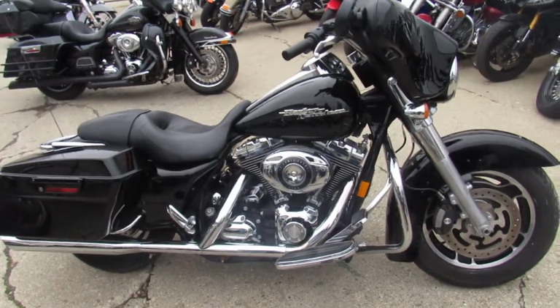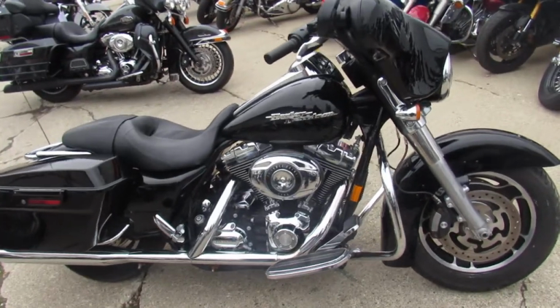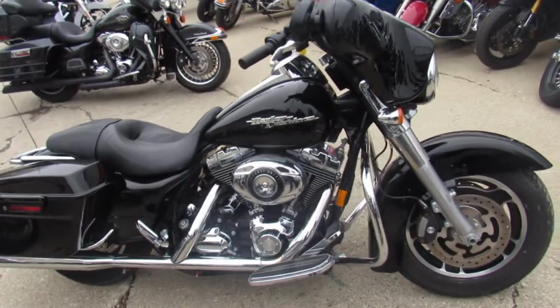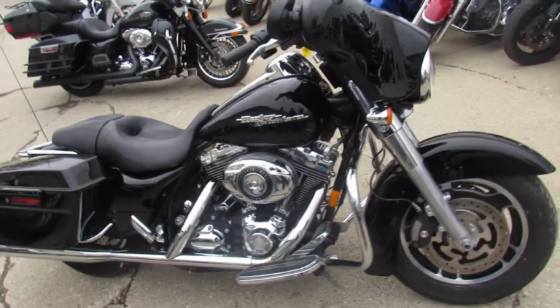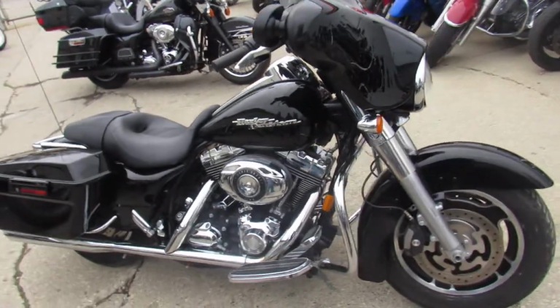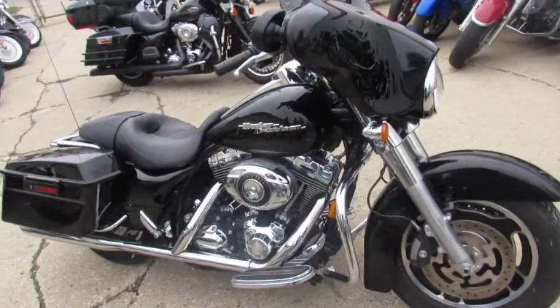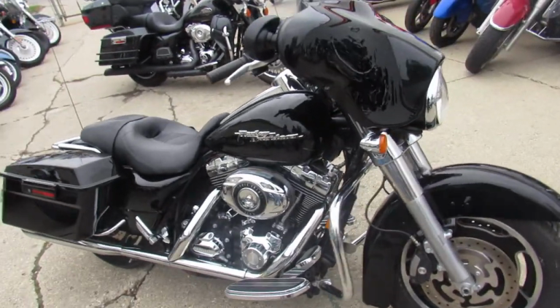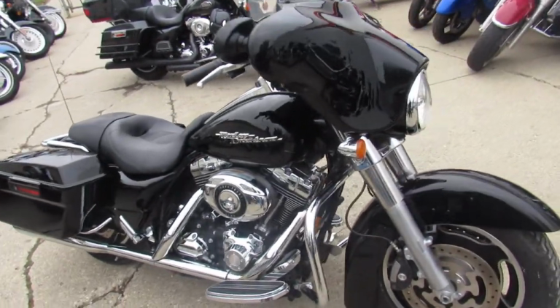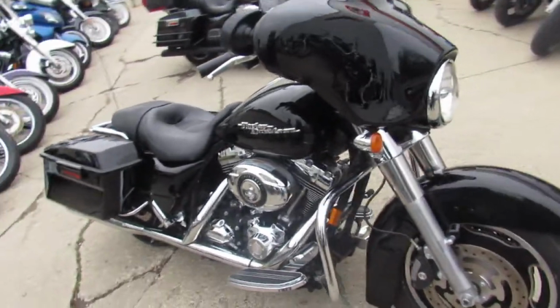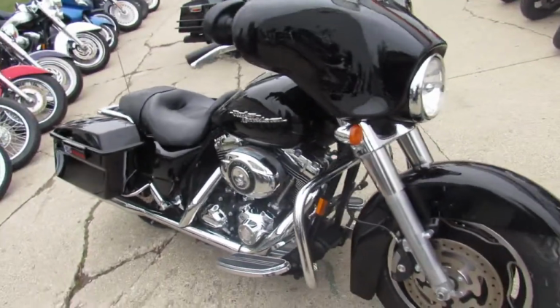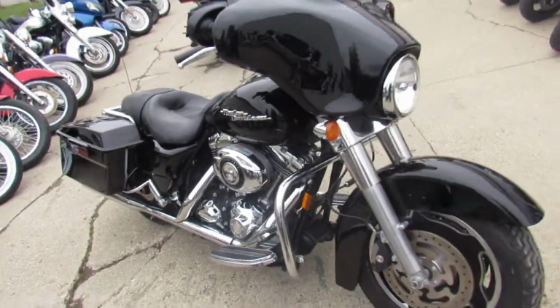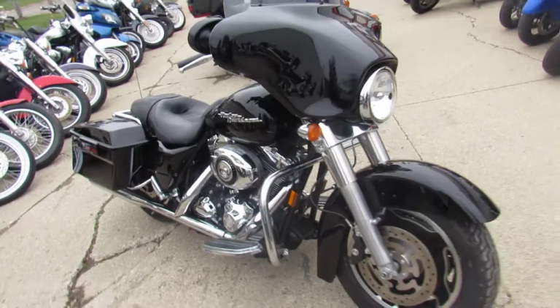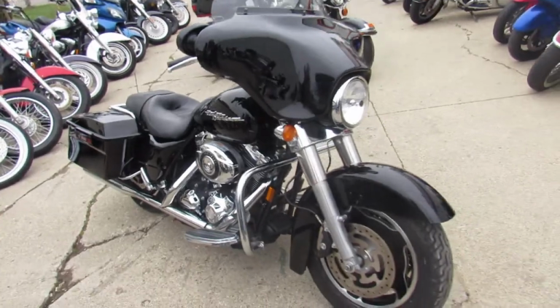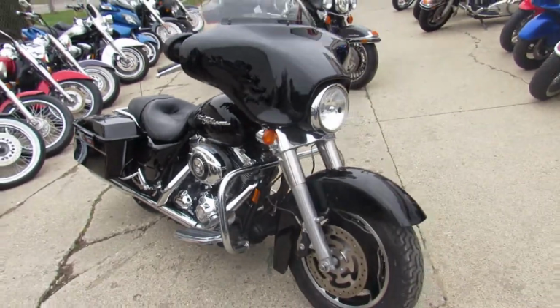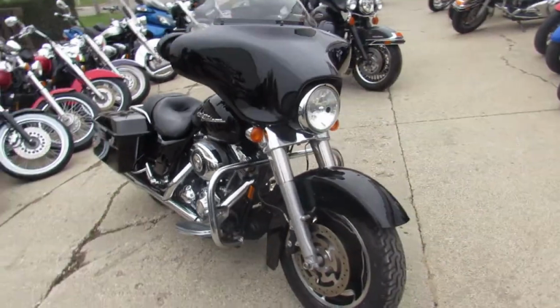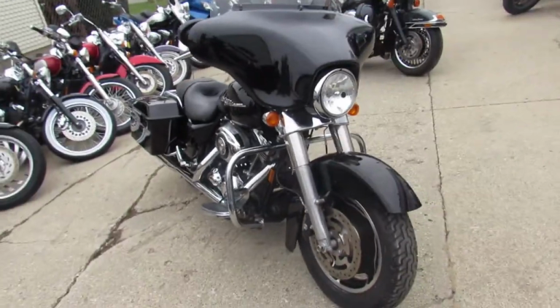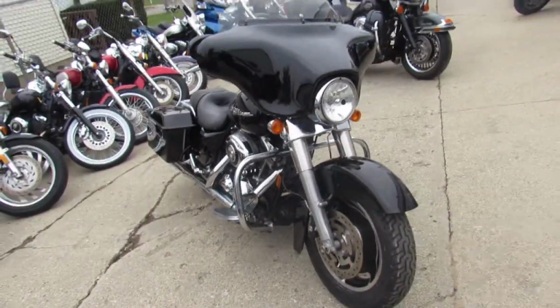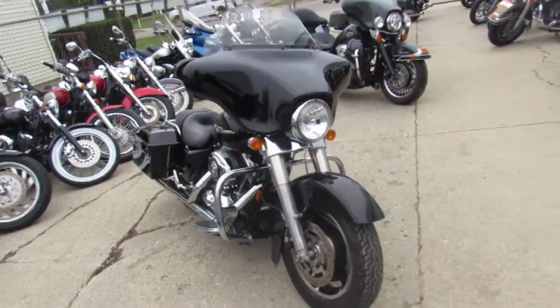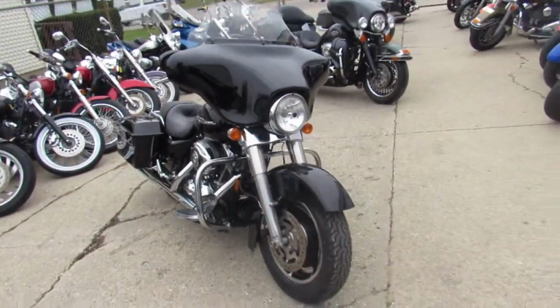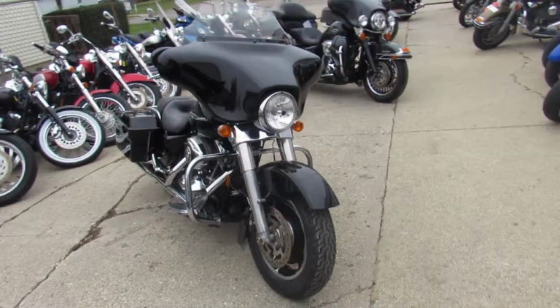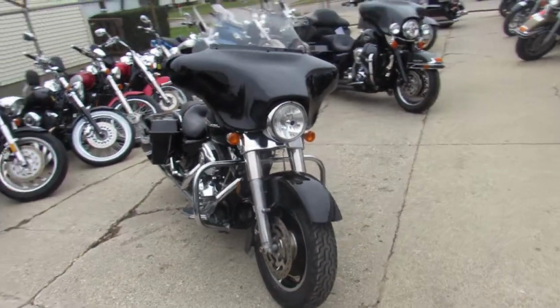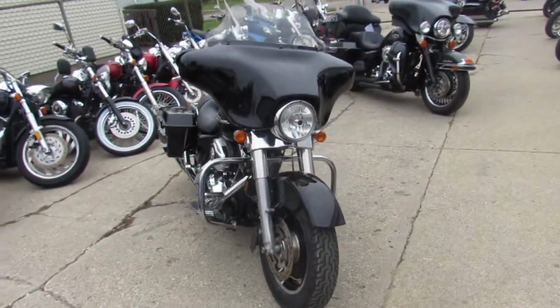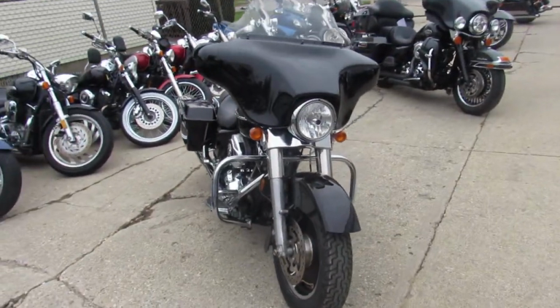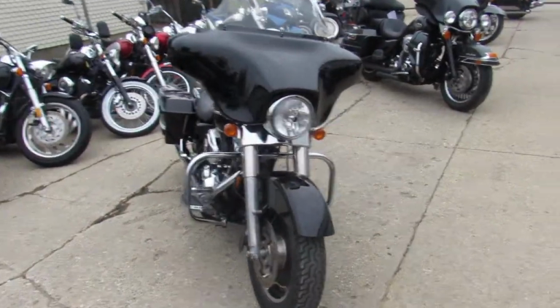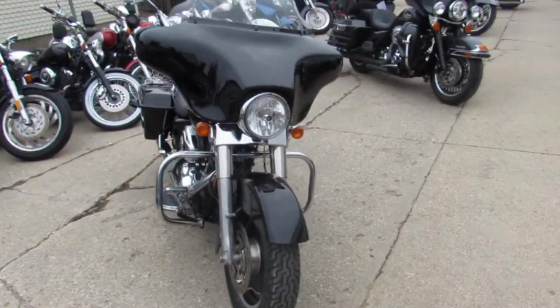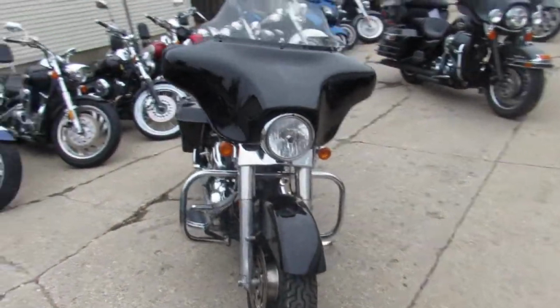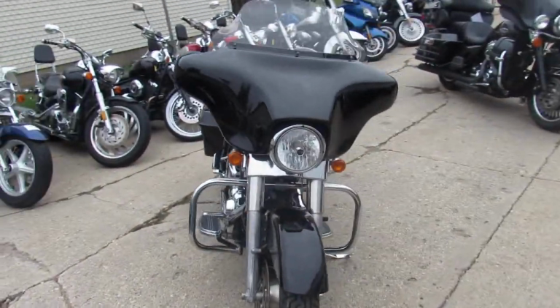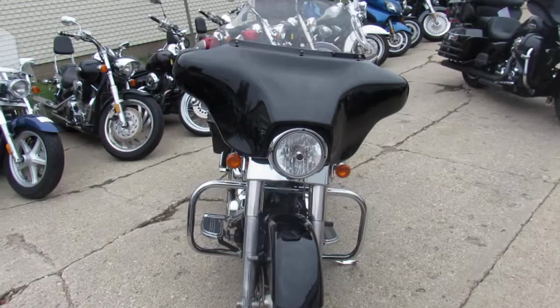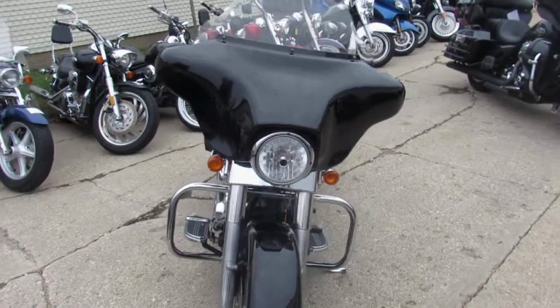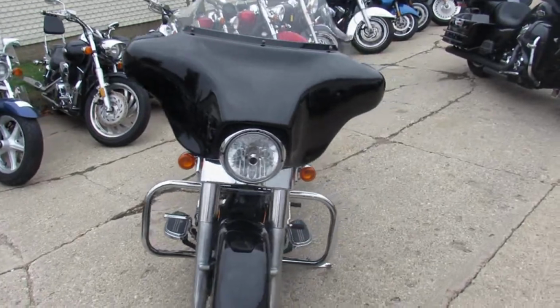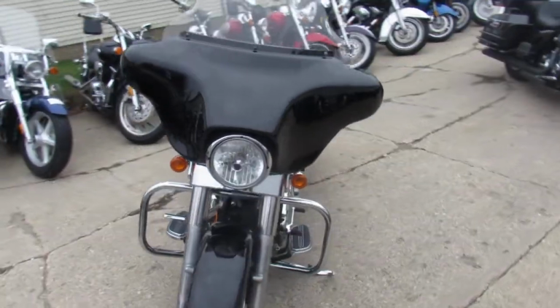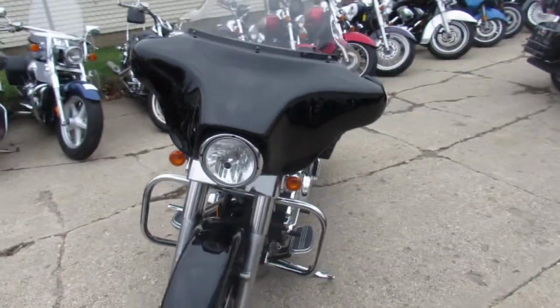Hey, anybody looking for a street glide? We got them here at Approval Powersports. We got over 40 street glides in here, at least. We got over 300 used Harleys.